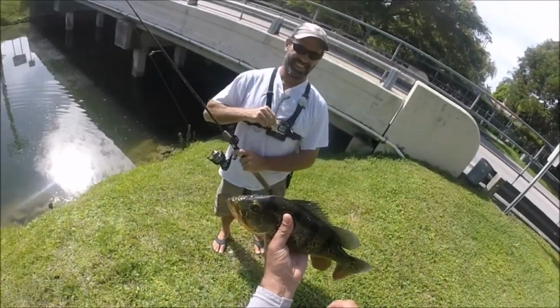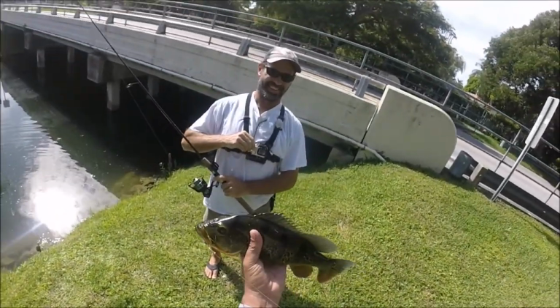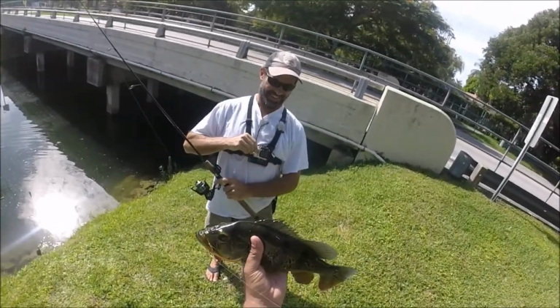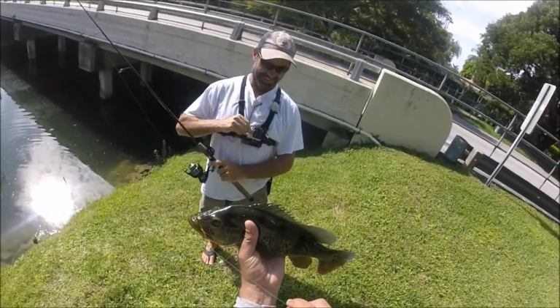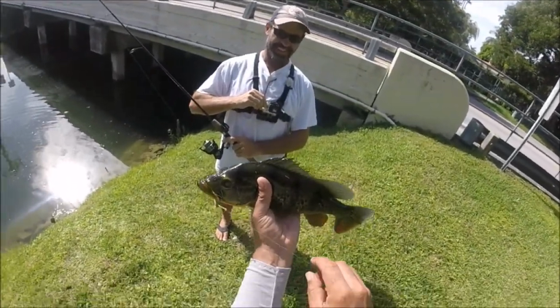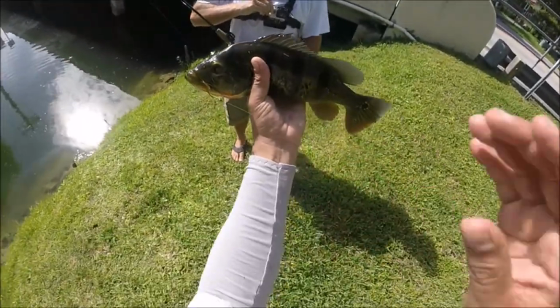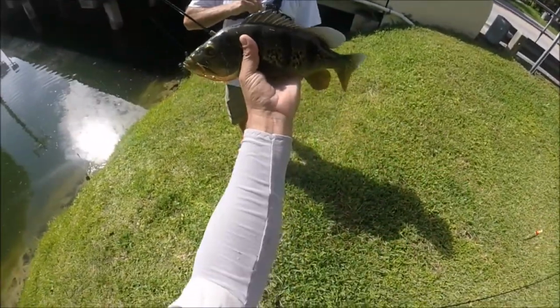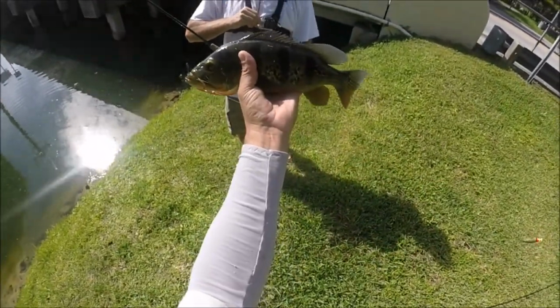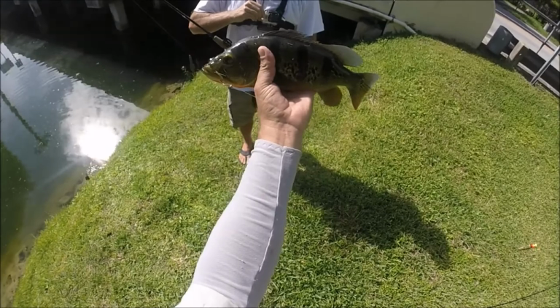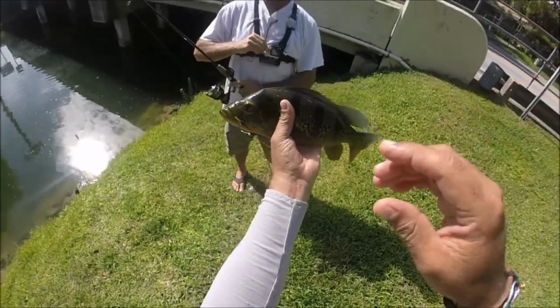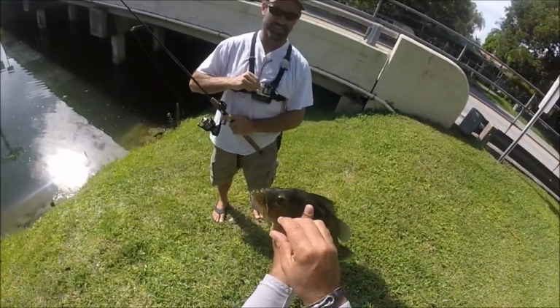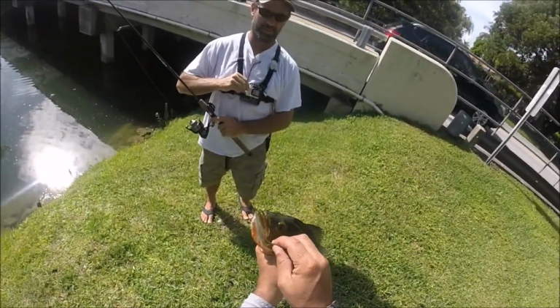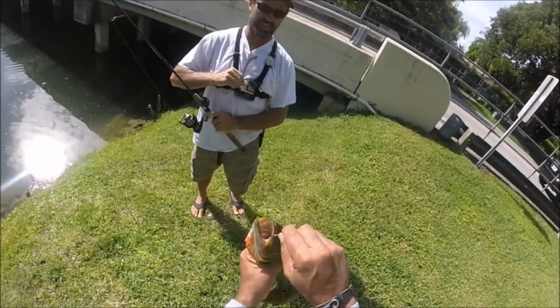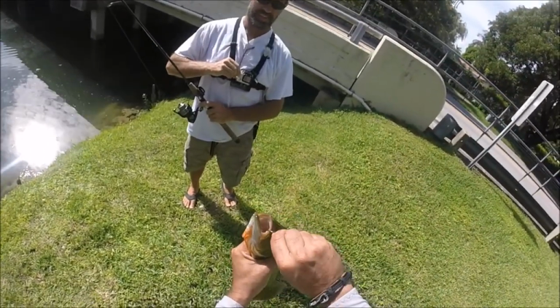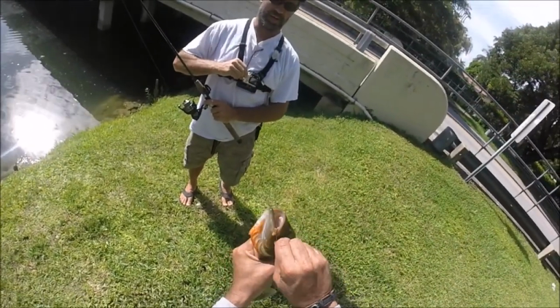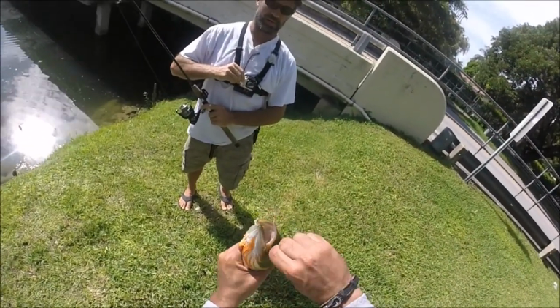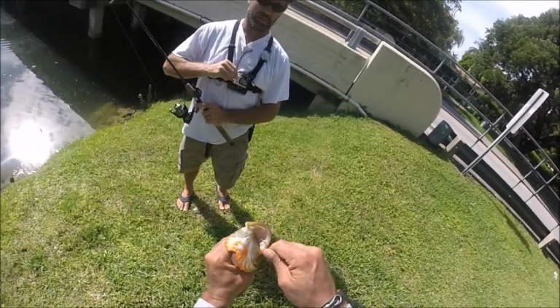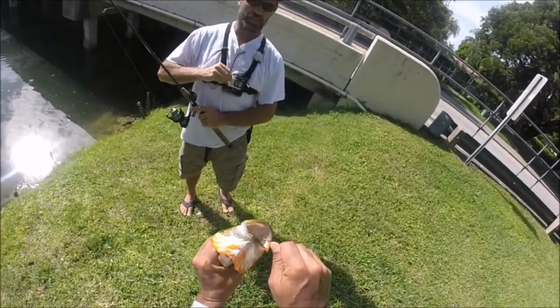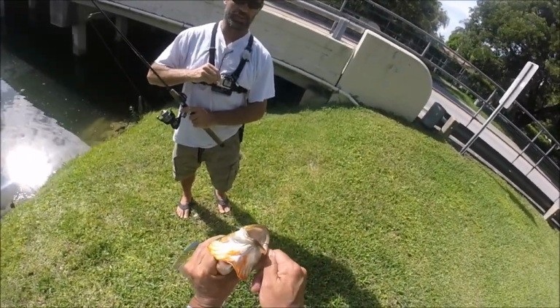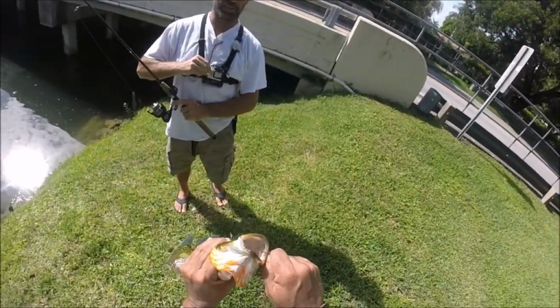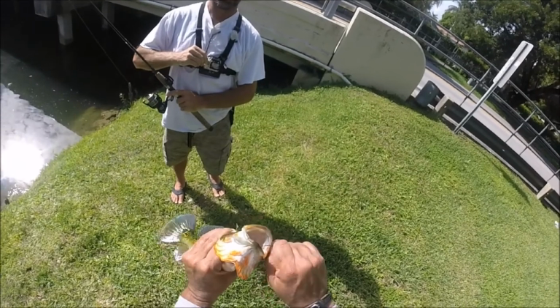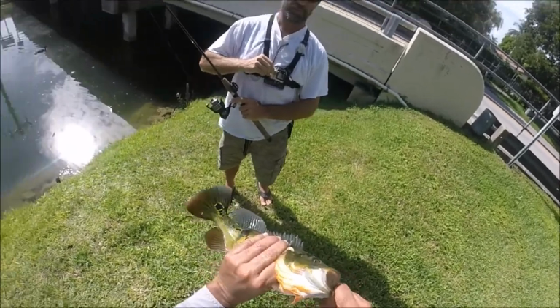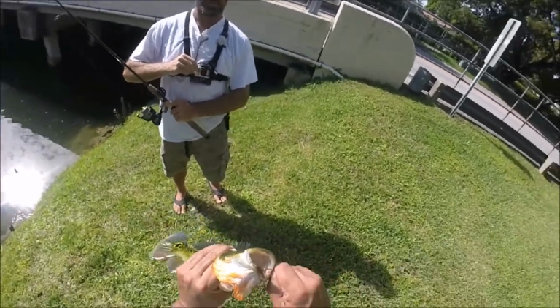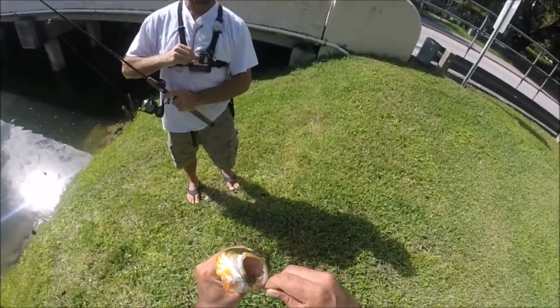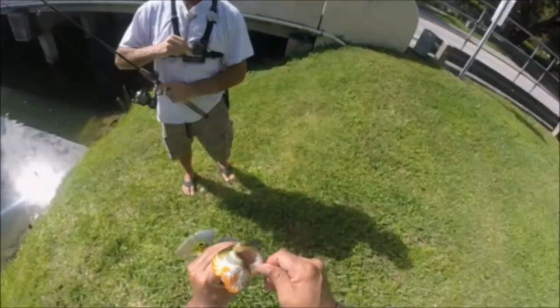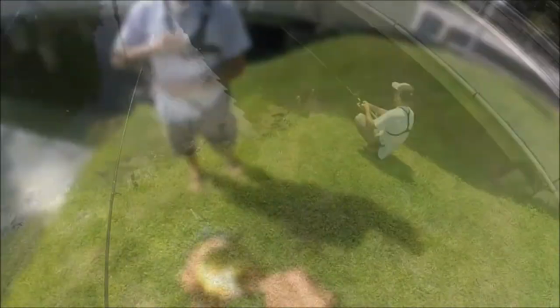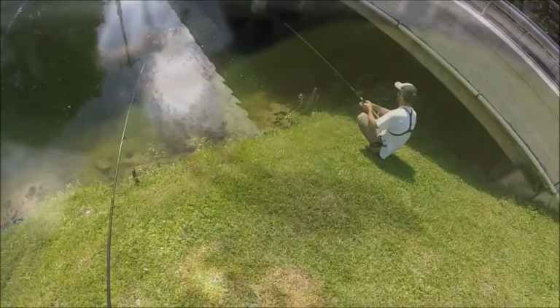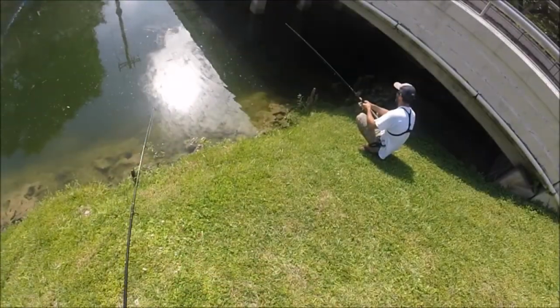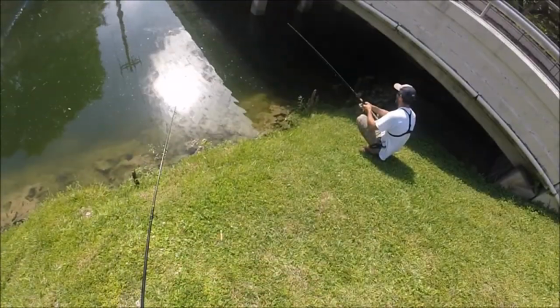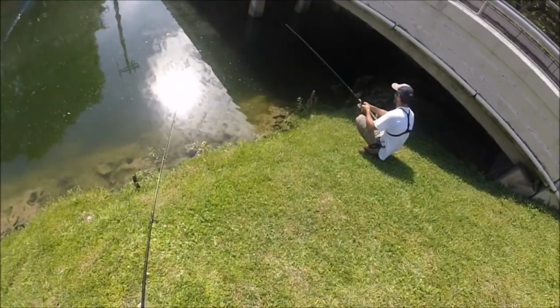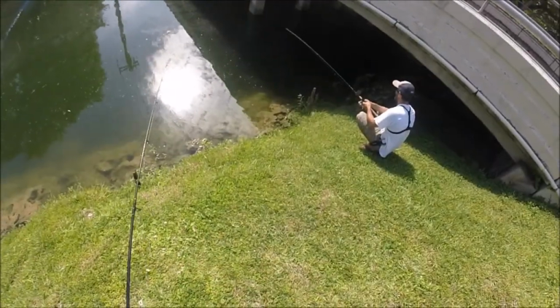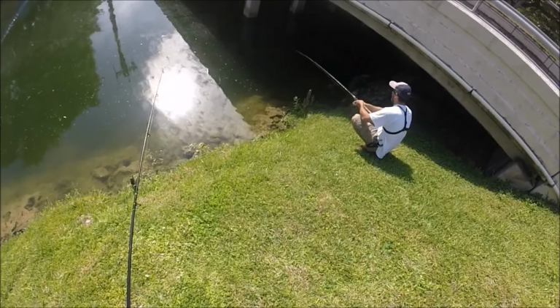We got the skunk out the park, huh? Yeah, there you go. That'll work. That's a nice little fish for sure, dude. He's pretty. Dude, what kind is that? Butterfly. That's a butterfly? Yeah. Alright, there you go.